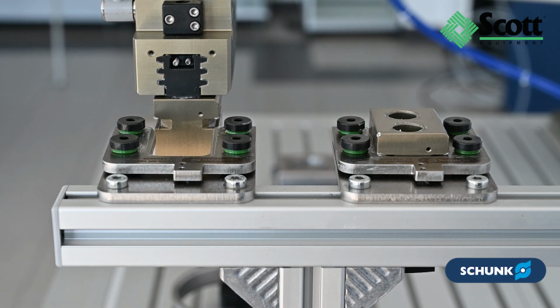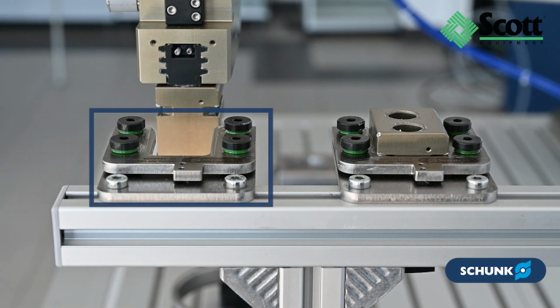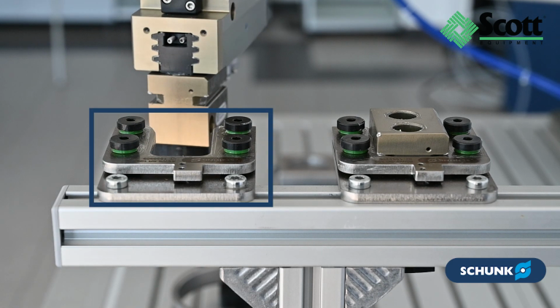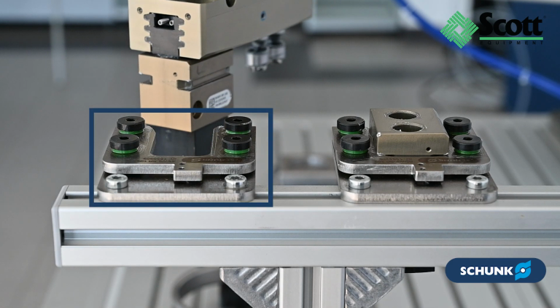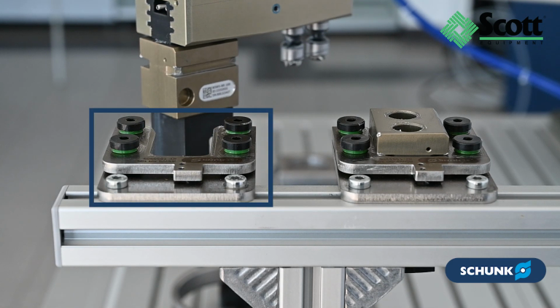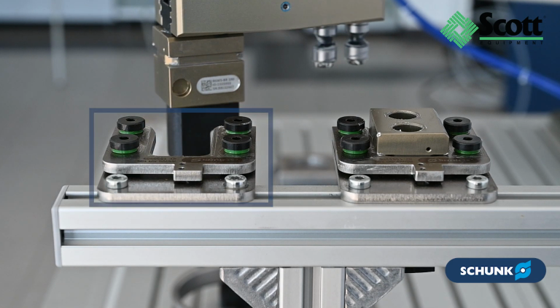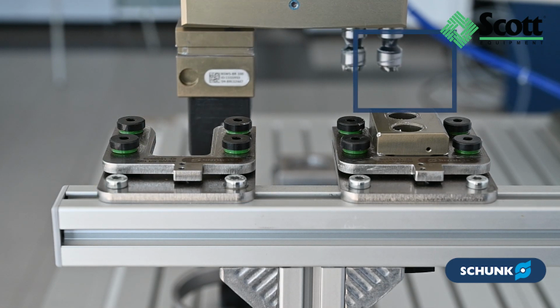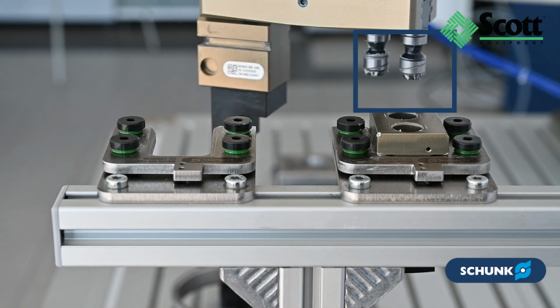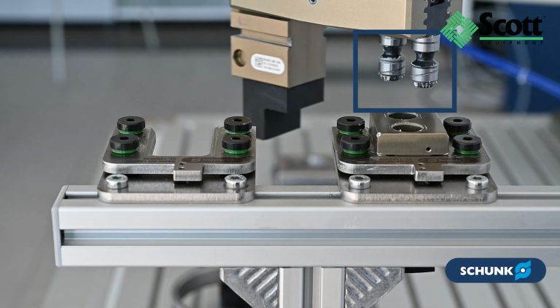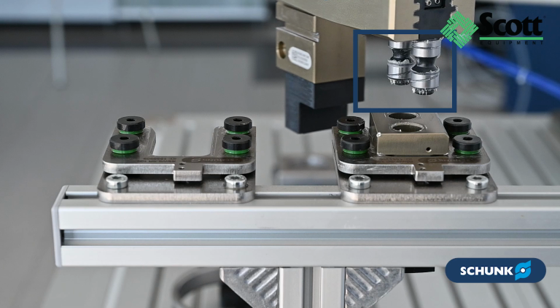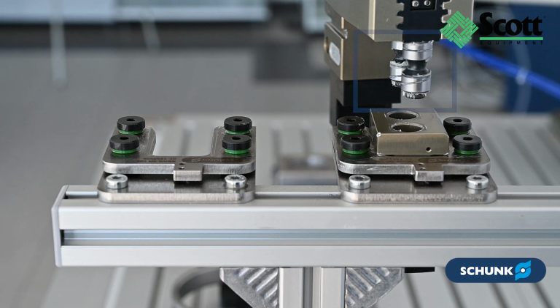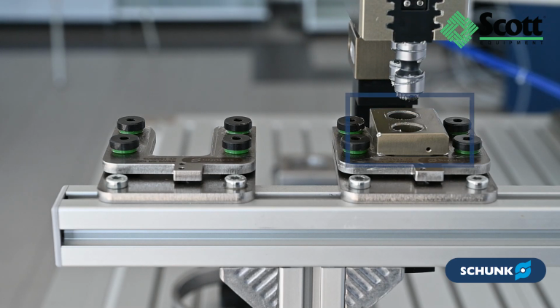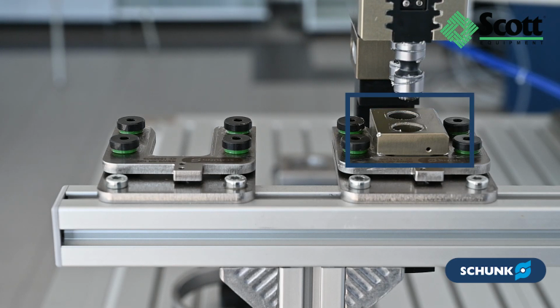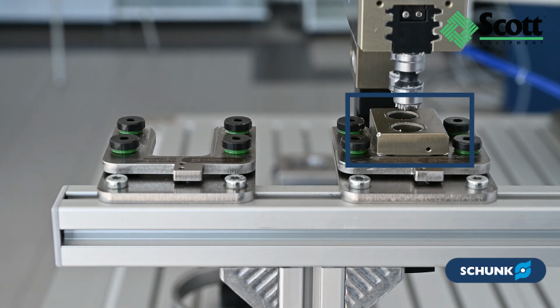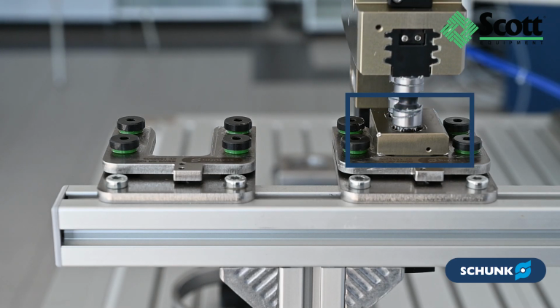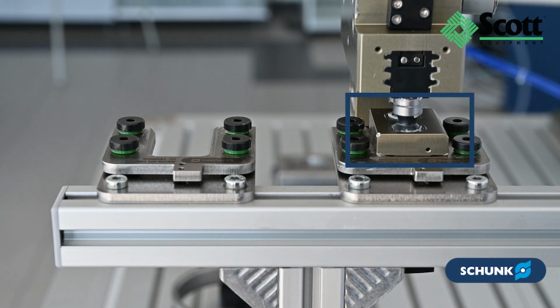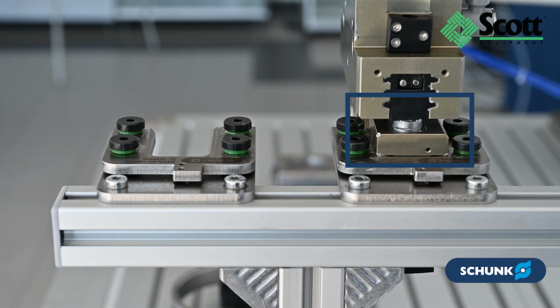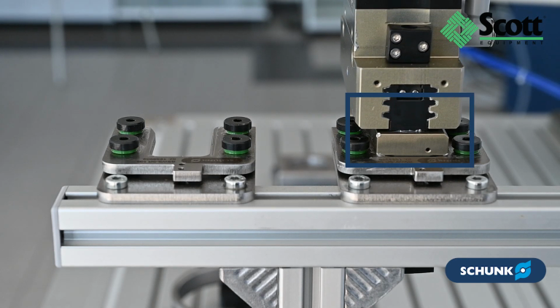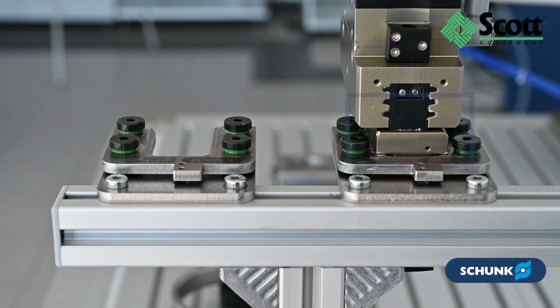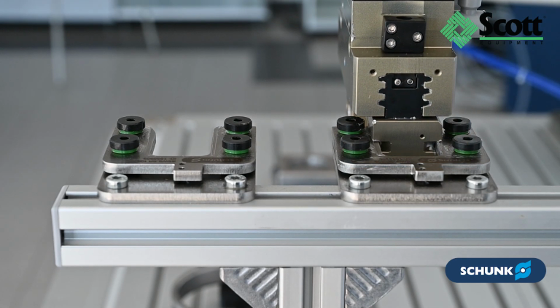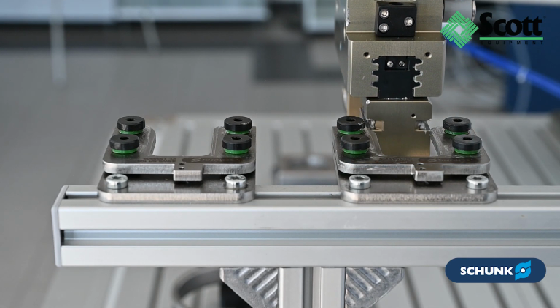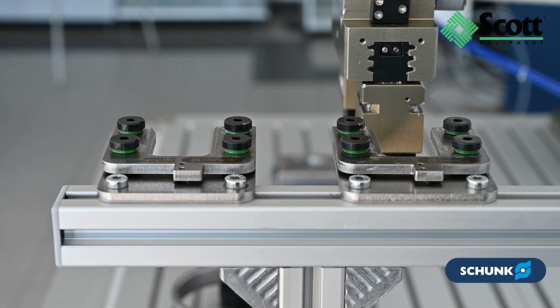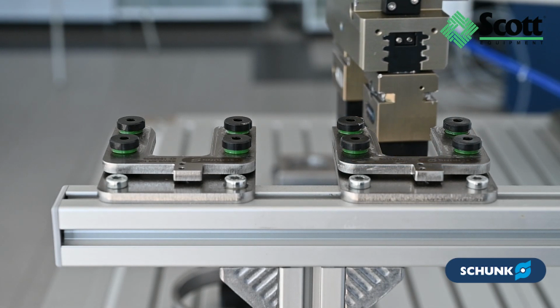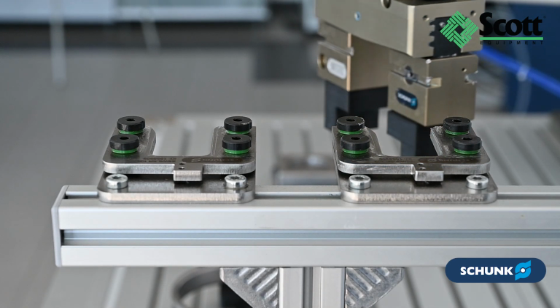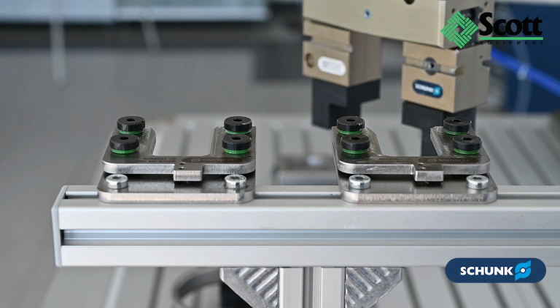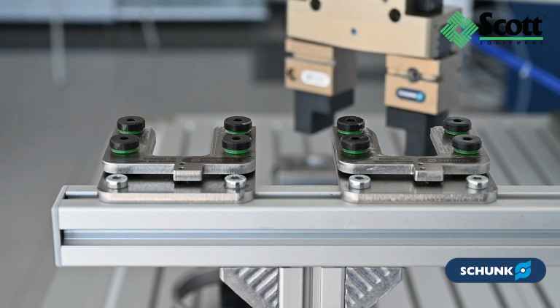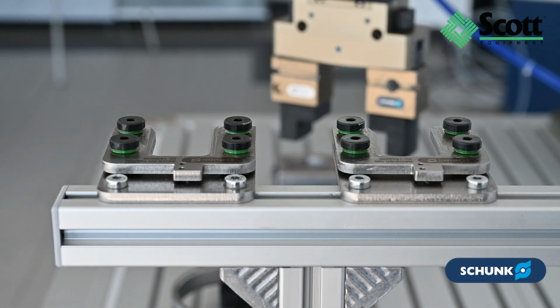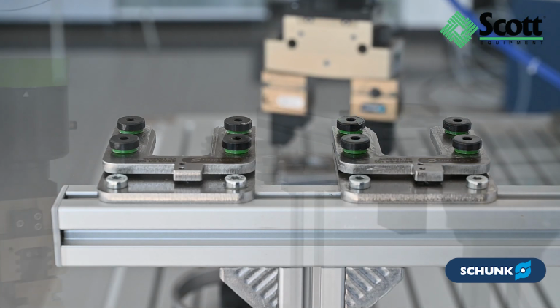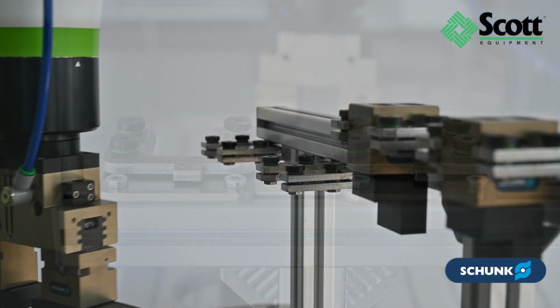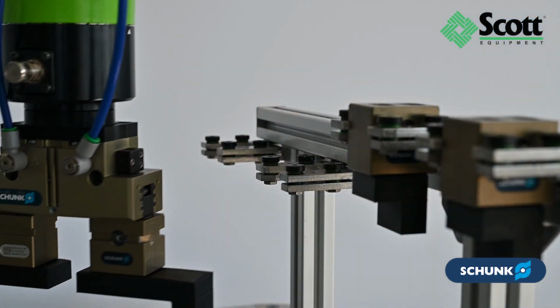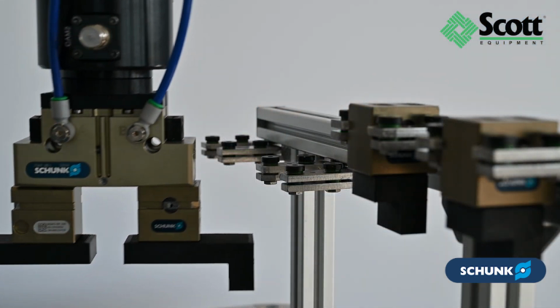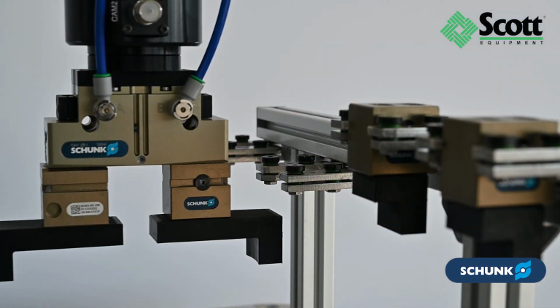The BSWS-R system requires only a Jaw Quick Change Base, two adapter pins, and a deposit station for each gripper finger. The innovative design eliminates the need for drilling through the fingers, offering more freedom in finger design.